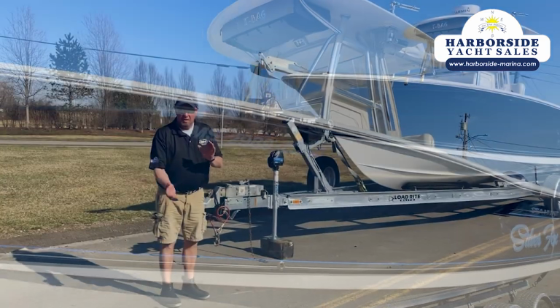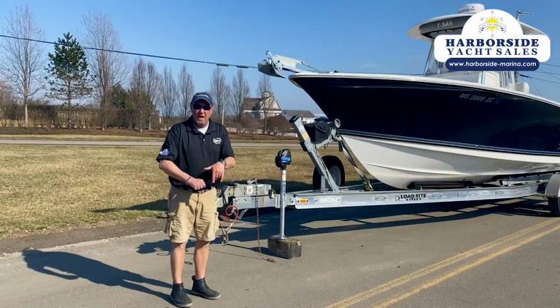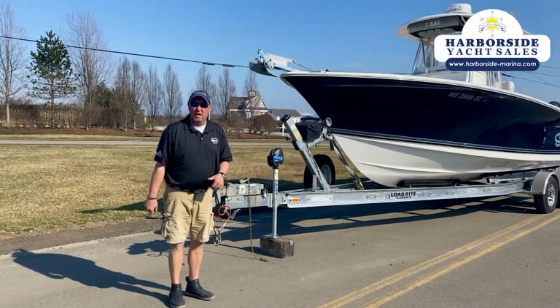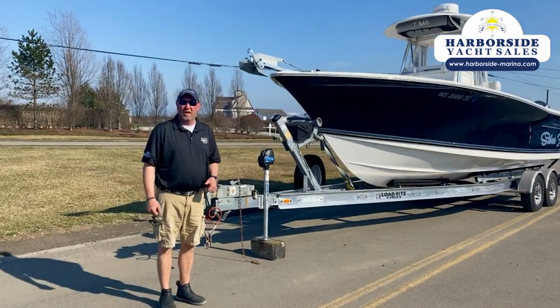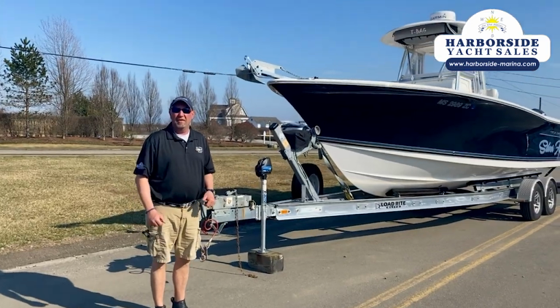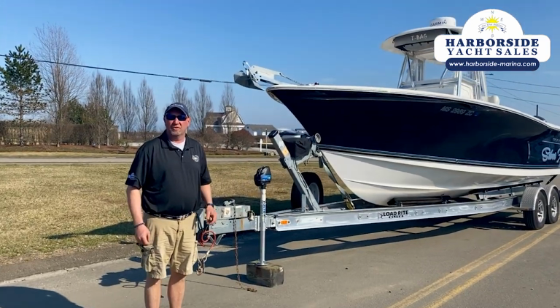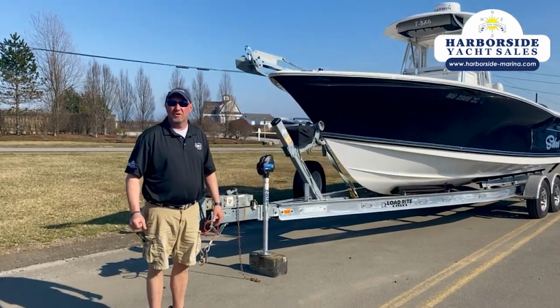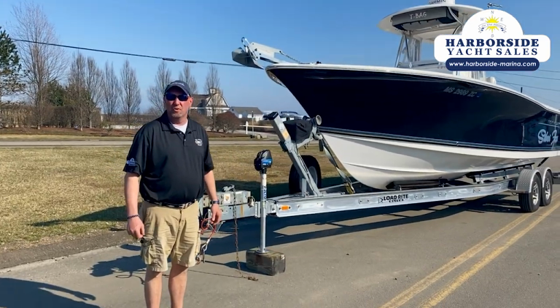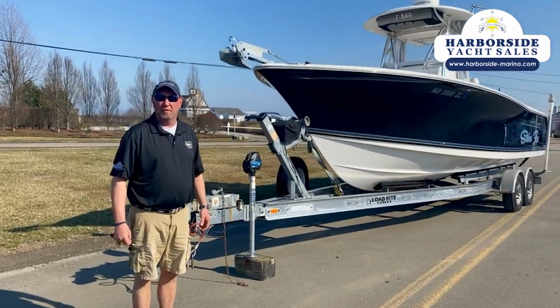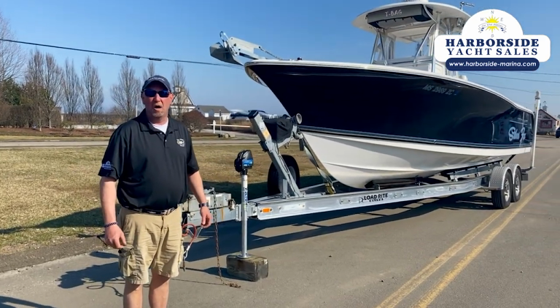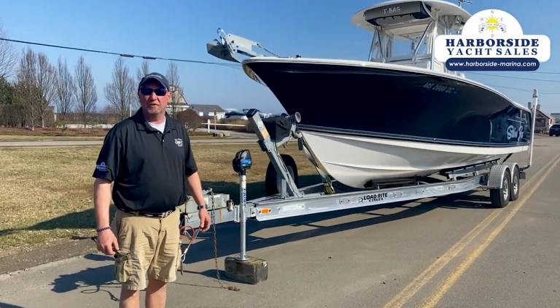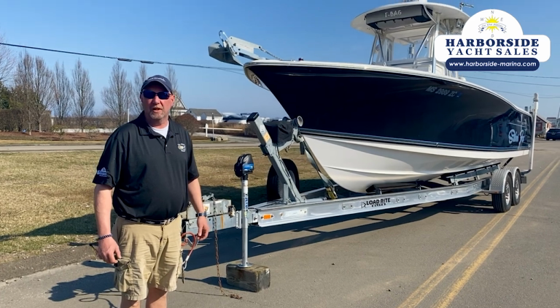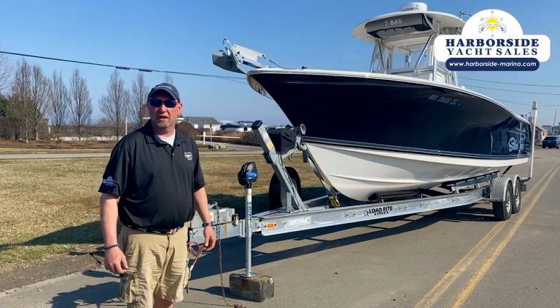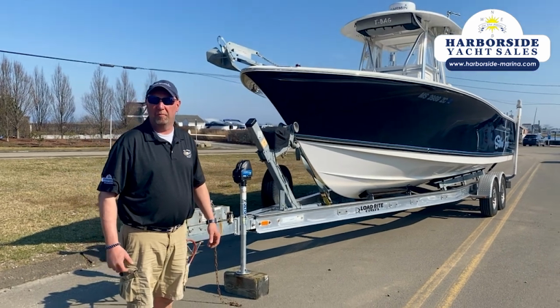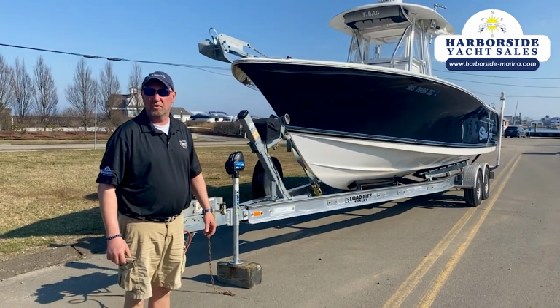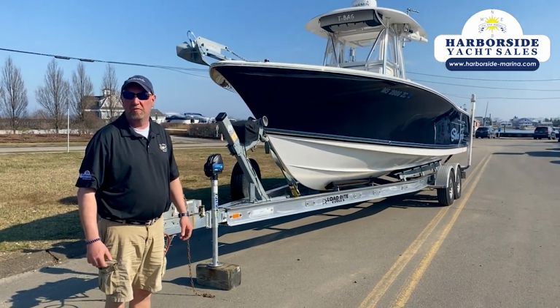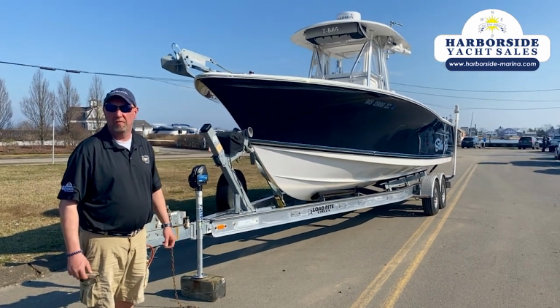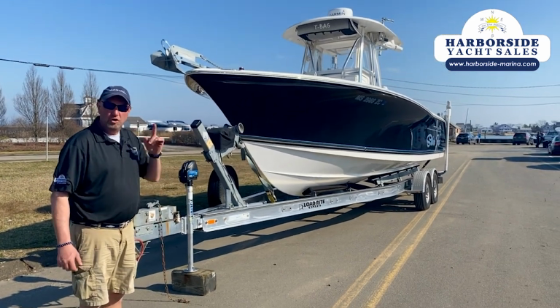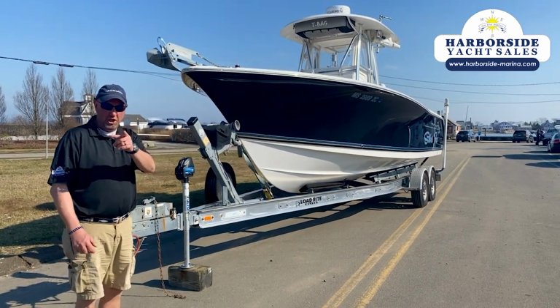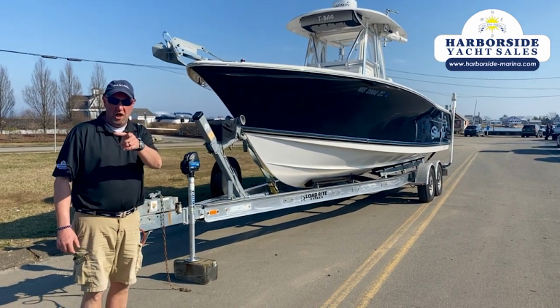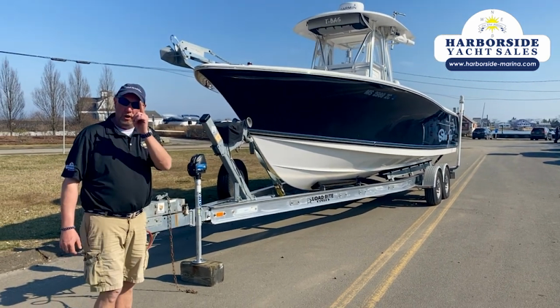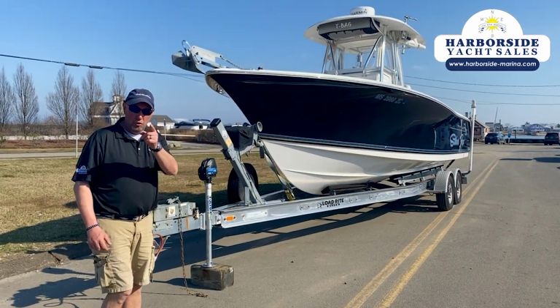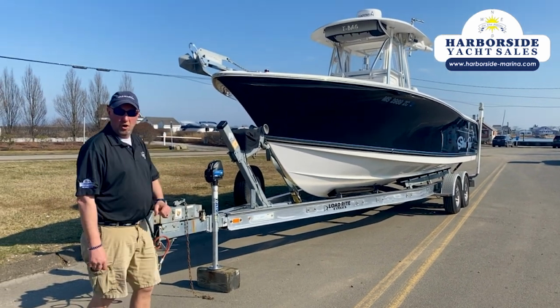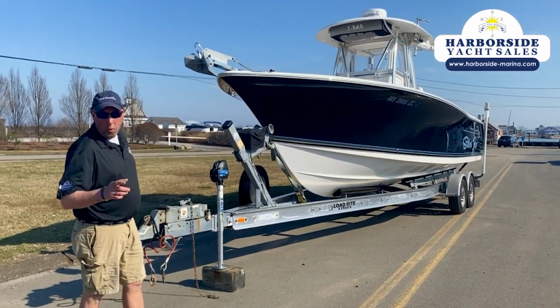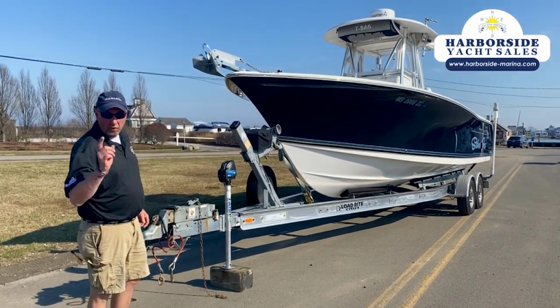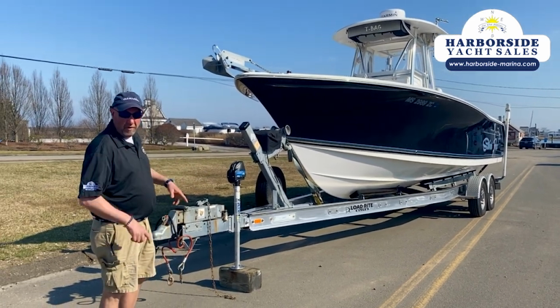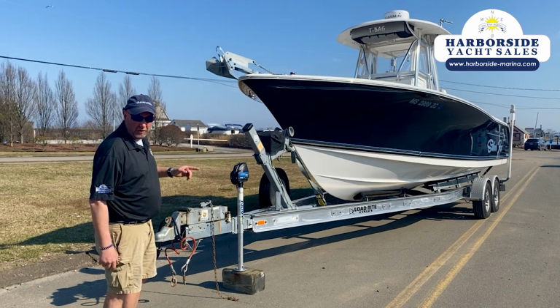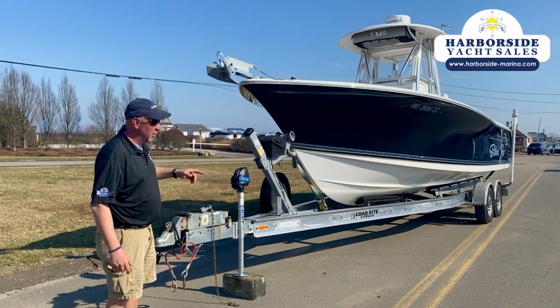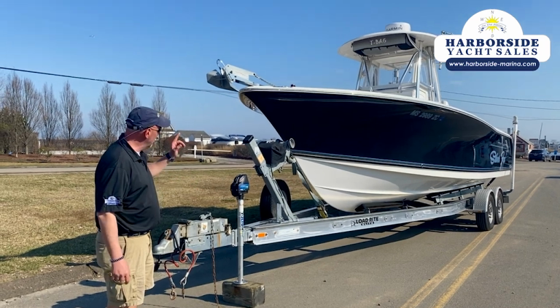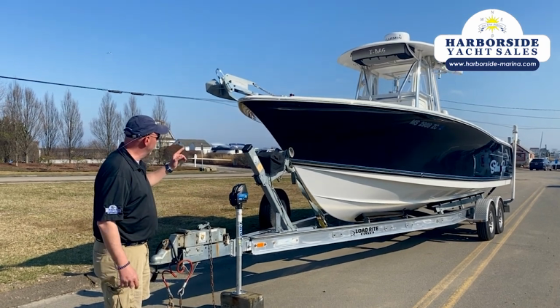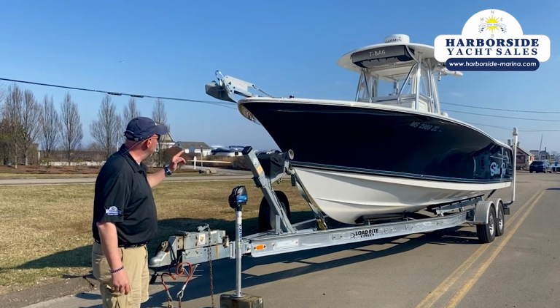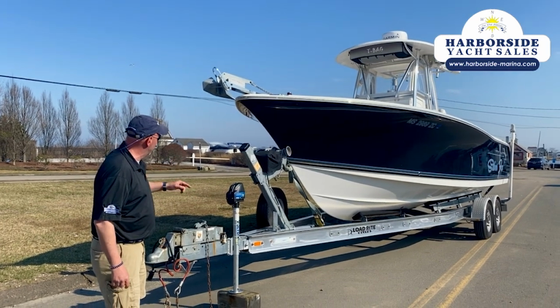Hey everybody, Dave Anderson, Harborside Marine in Clinton, Connecticut. On this March 25th, just in used 2012 Sea Hunt 27 Gamefish.